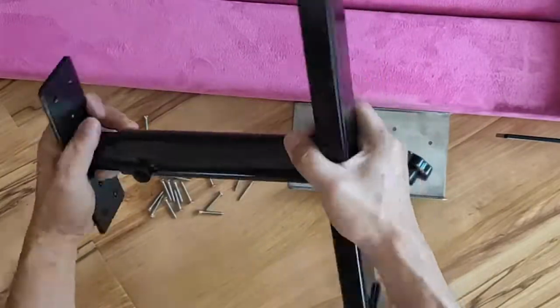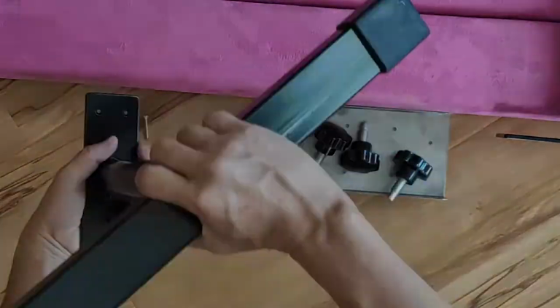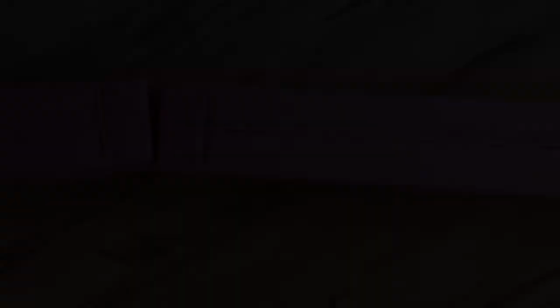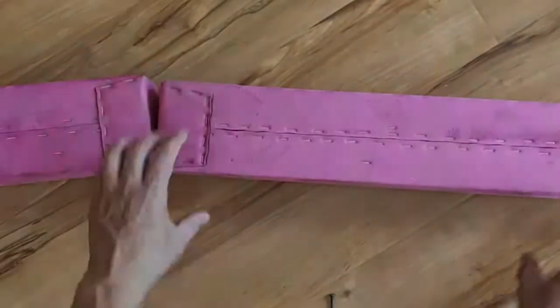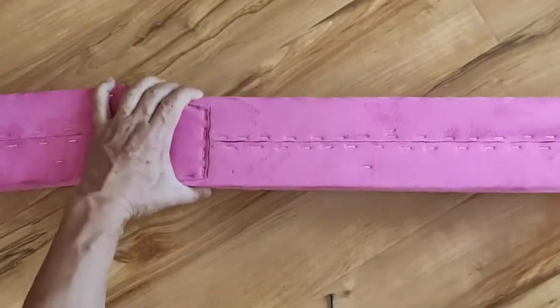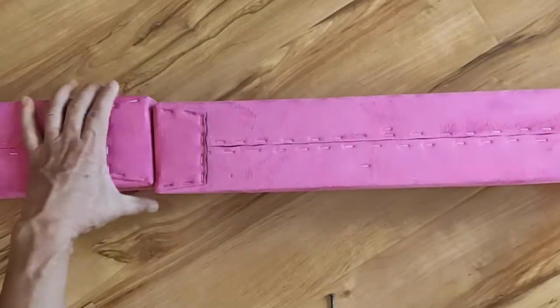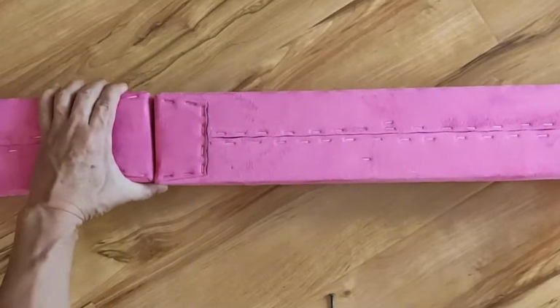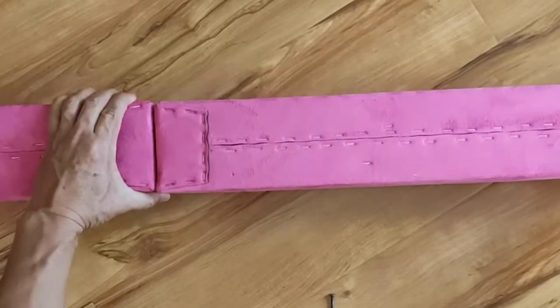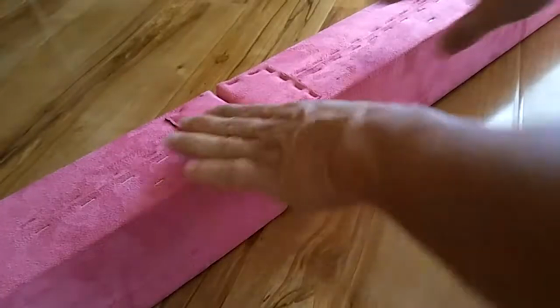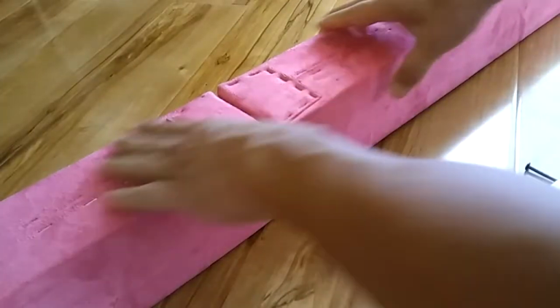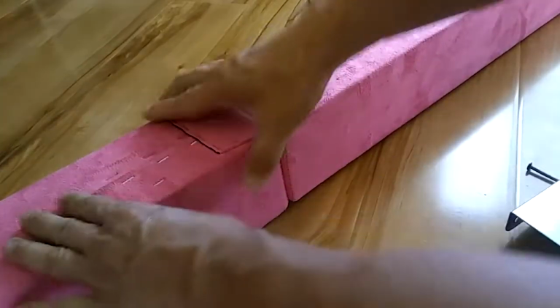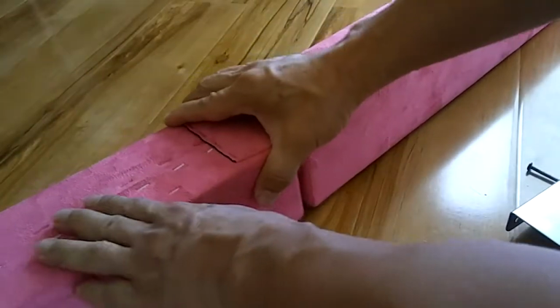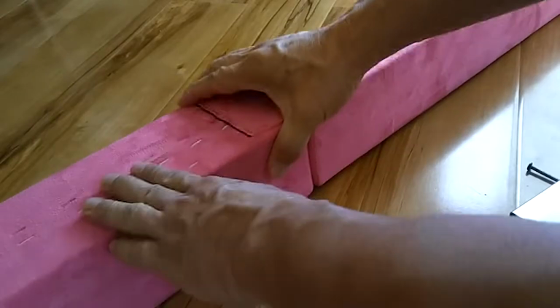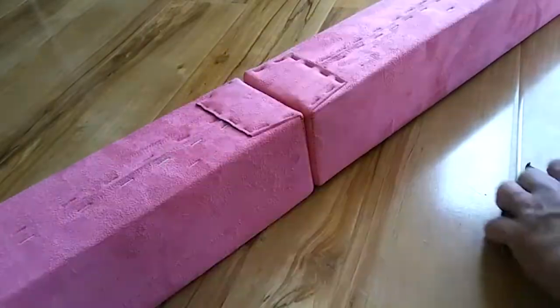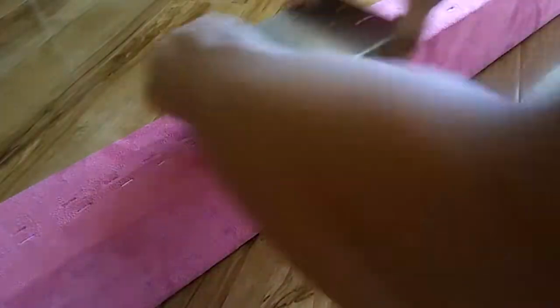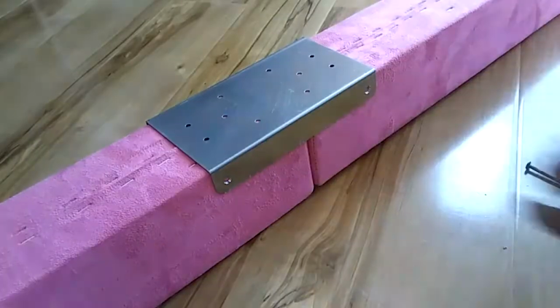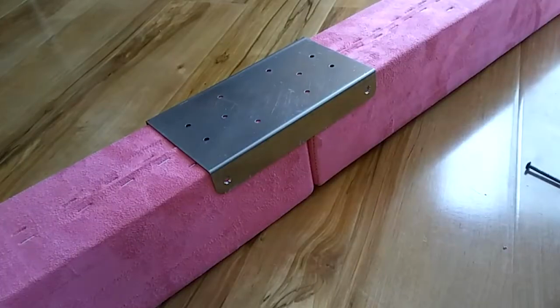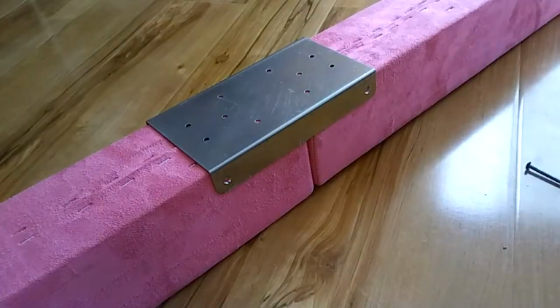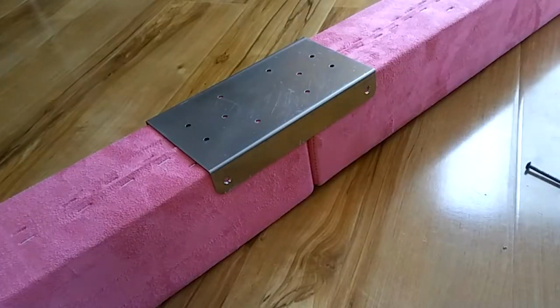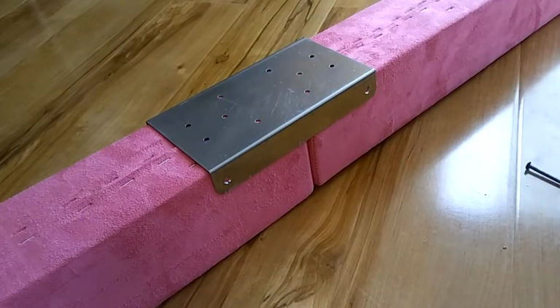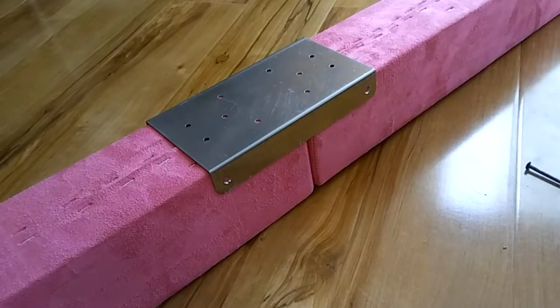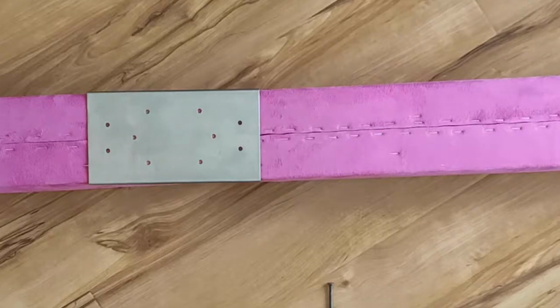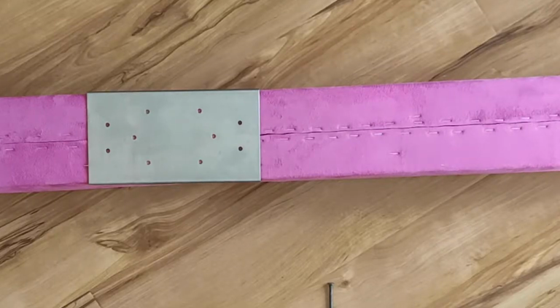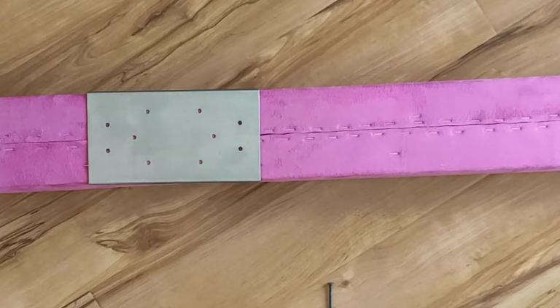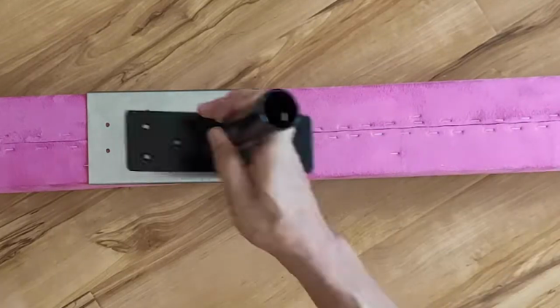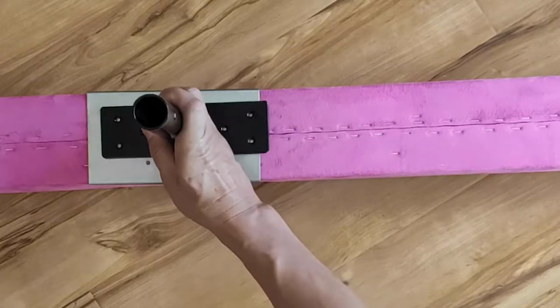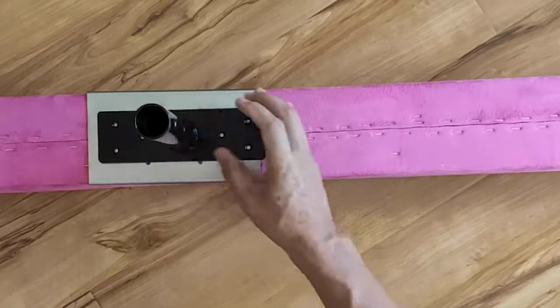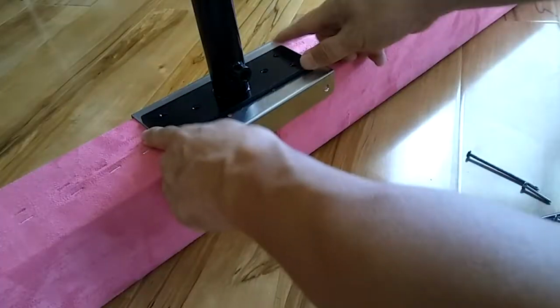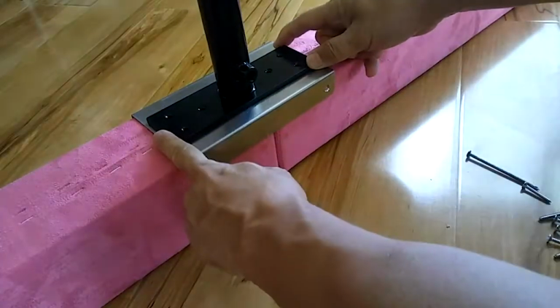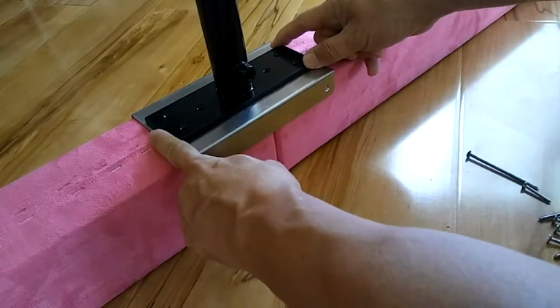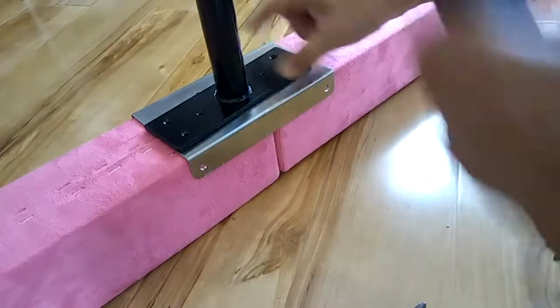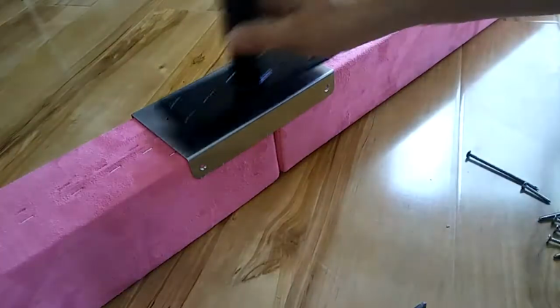Start by aligning the two beams. Place a bracket over the two beams. The center riser will fit over the bracket. For now, turn the beams on their side.